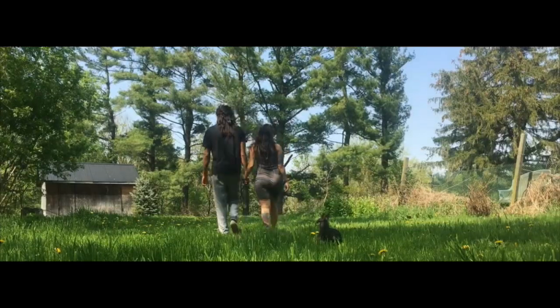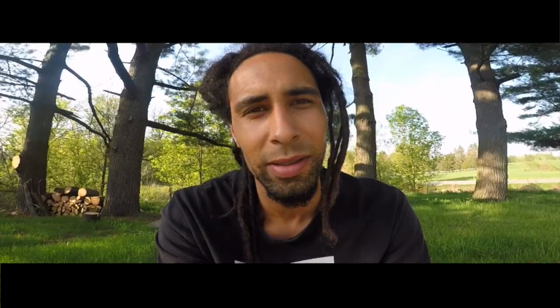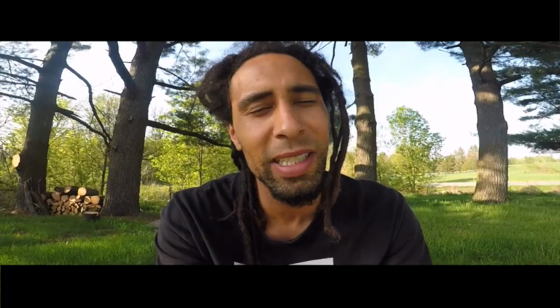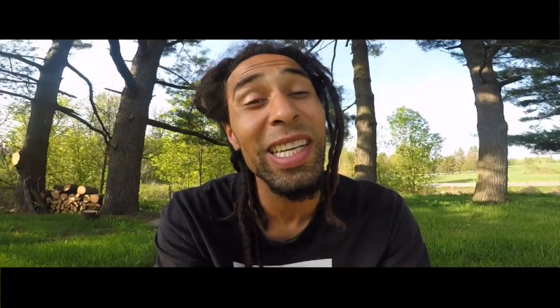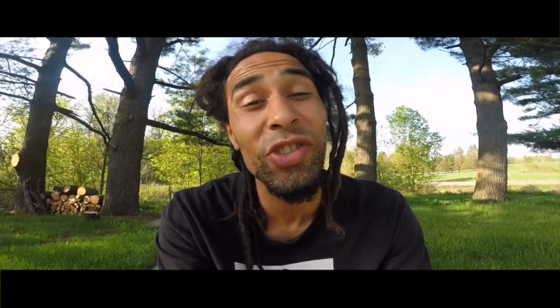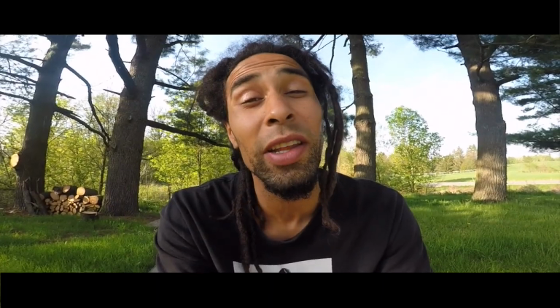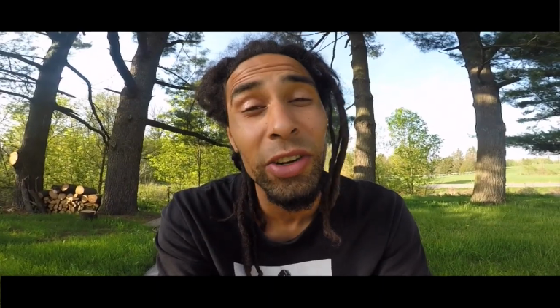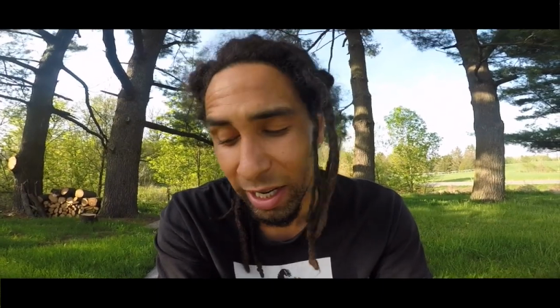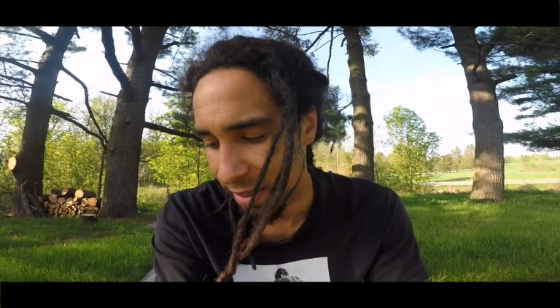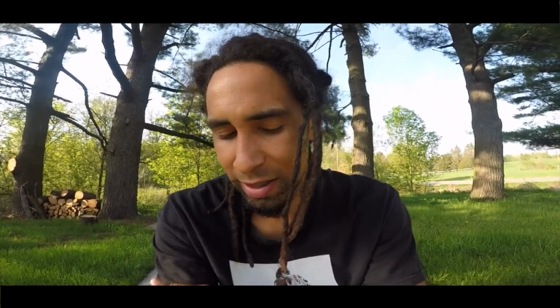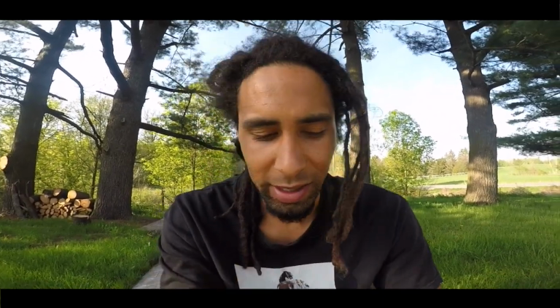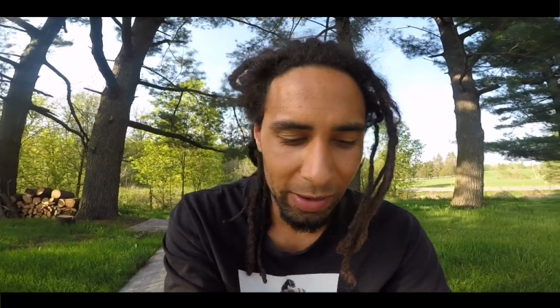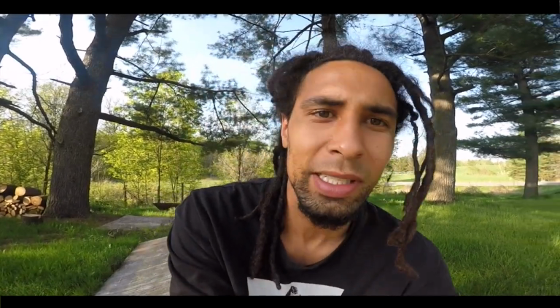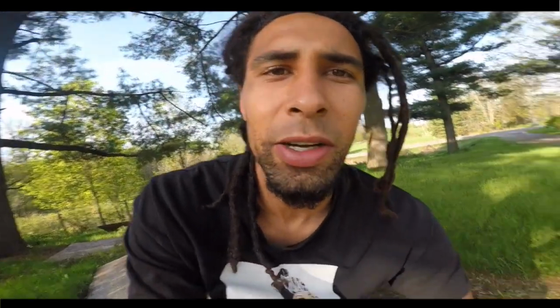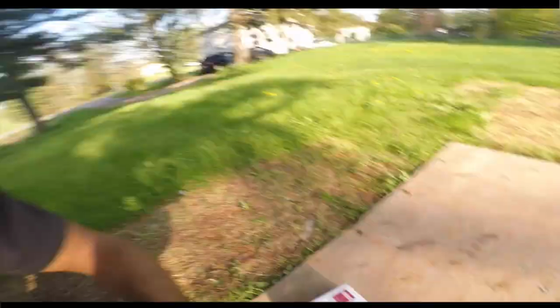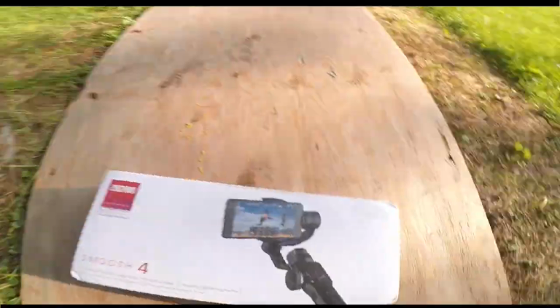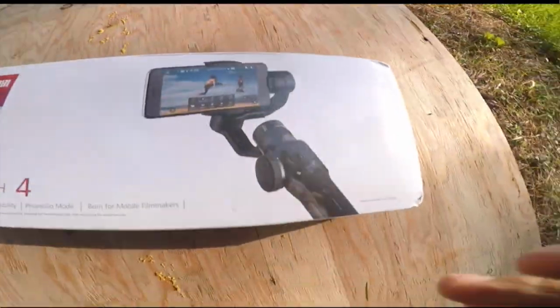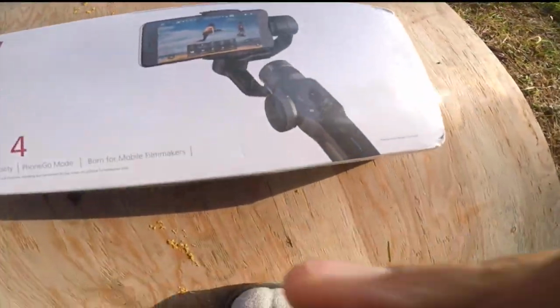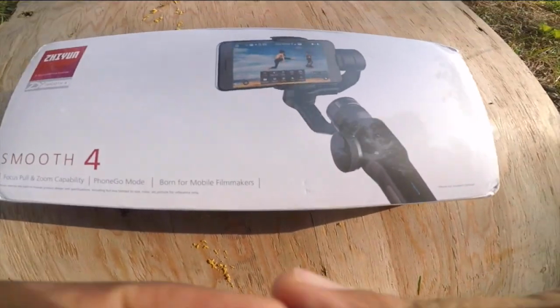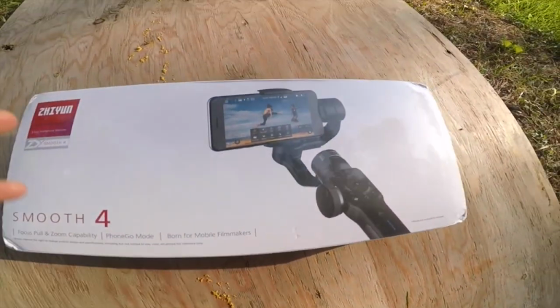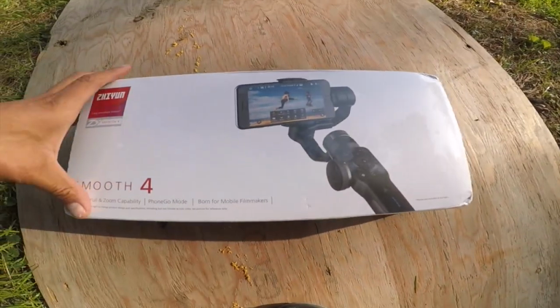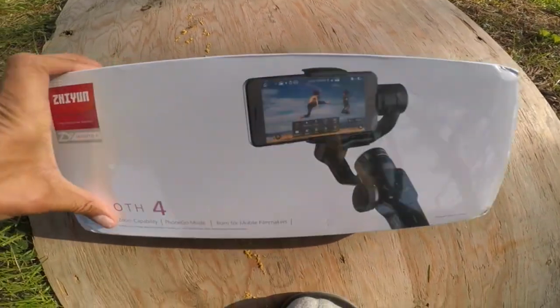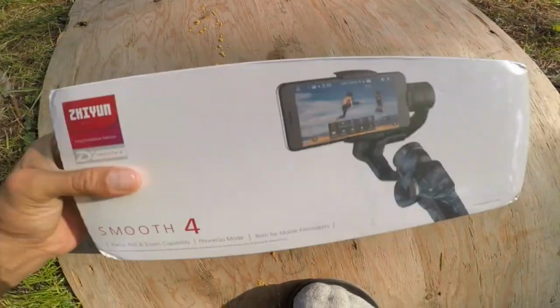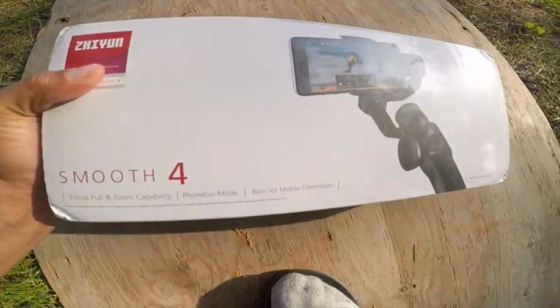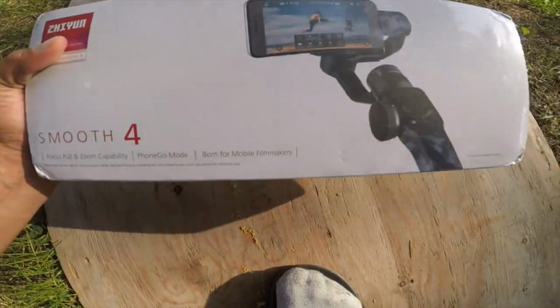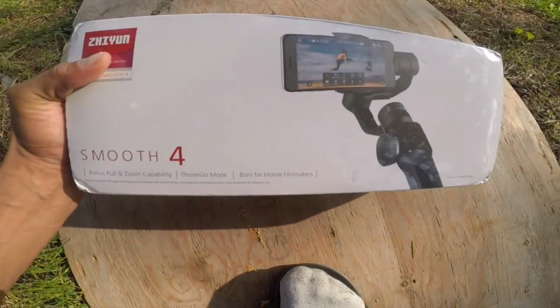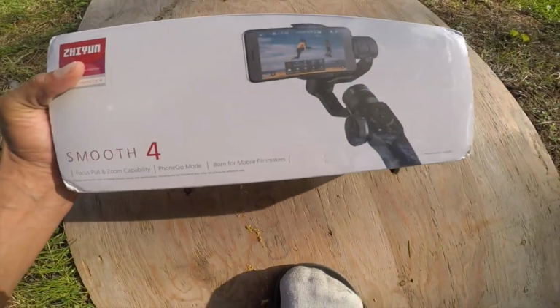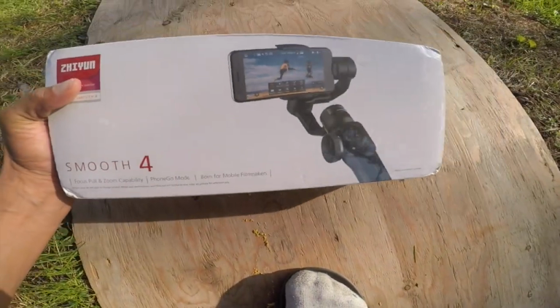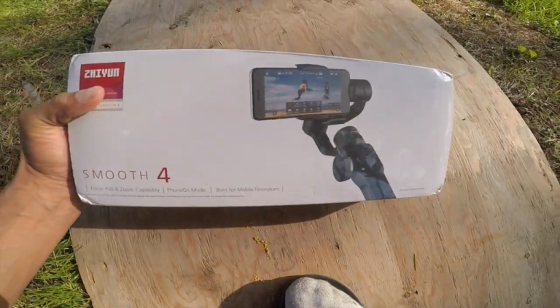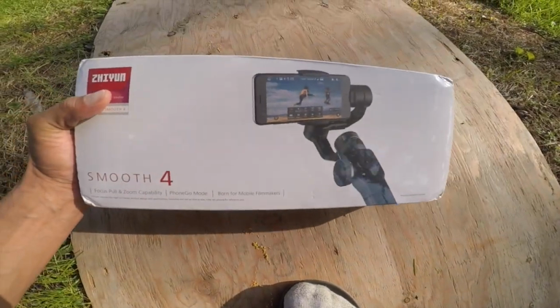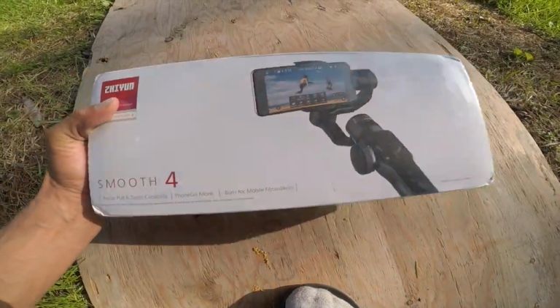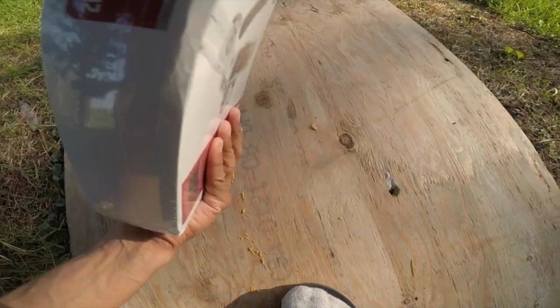This is Jonathan Craig. This is it here — boom! This came in the mail today: the Zhiyun Smooth 4.